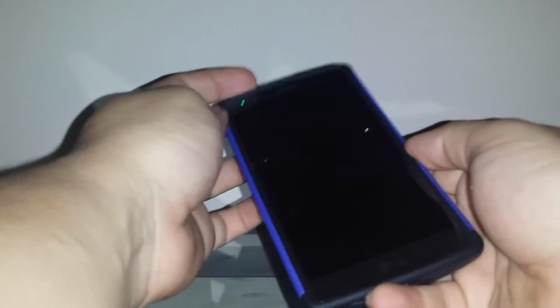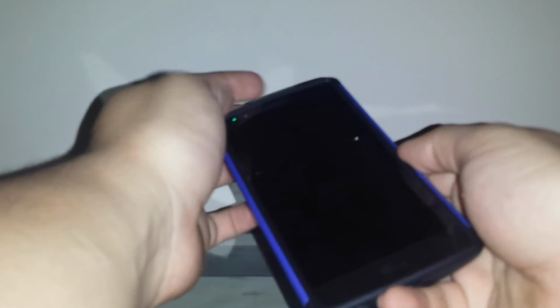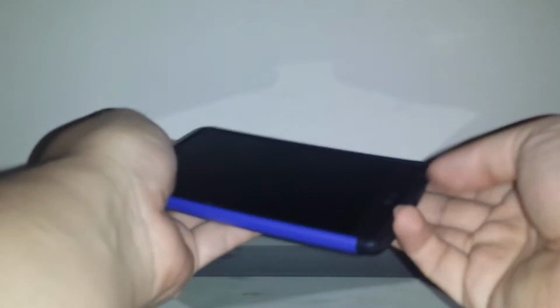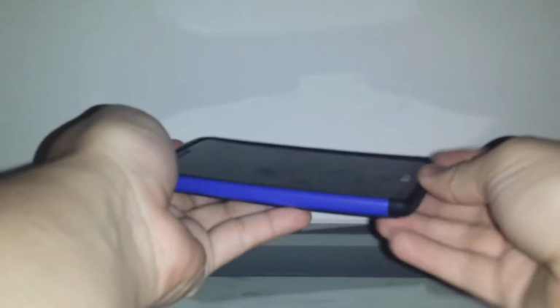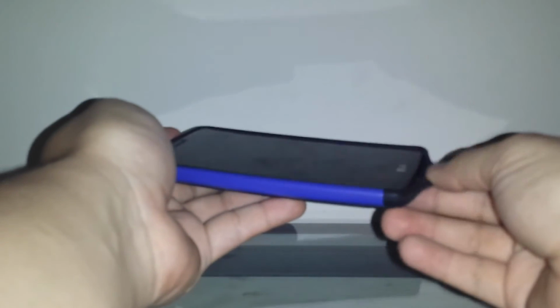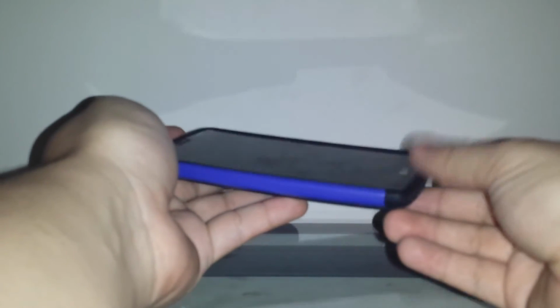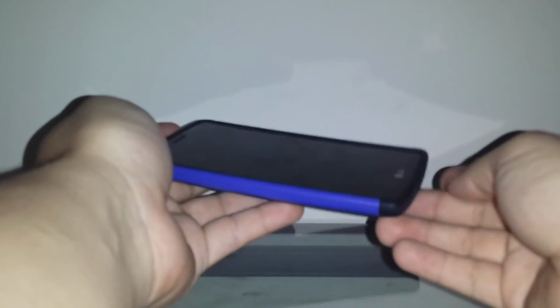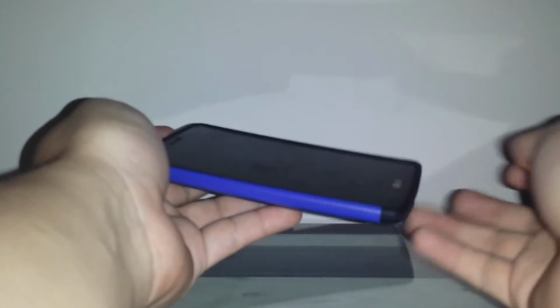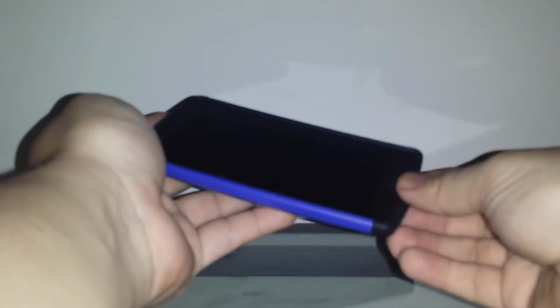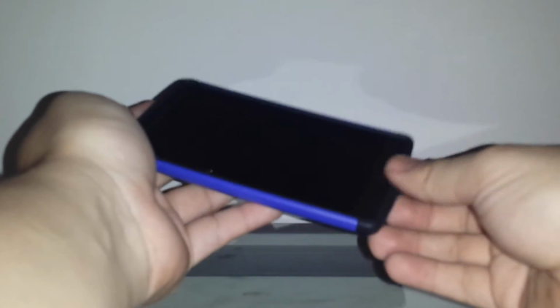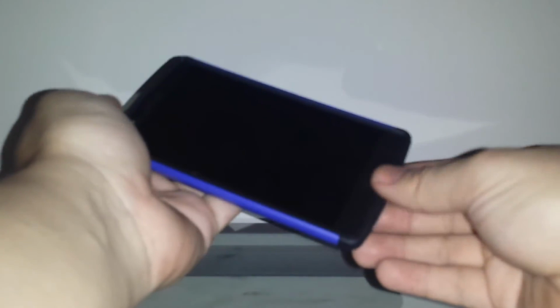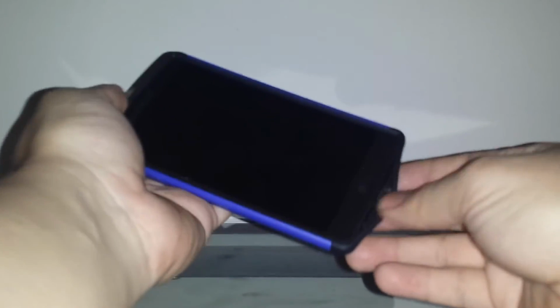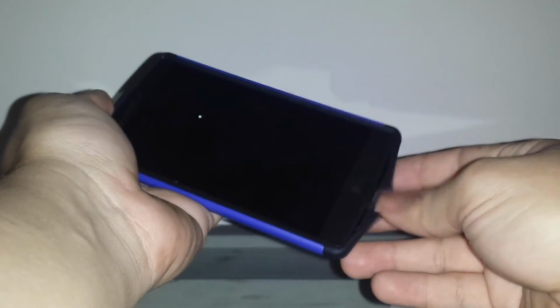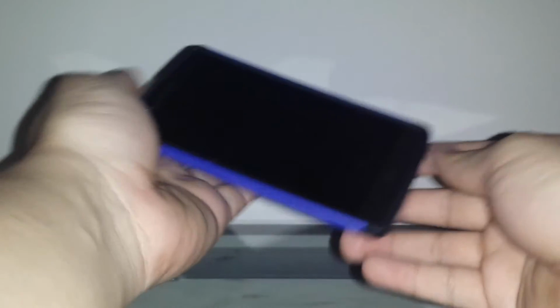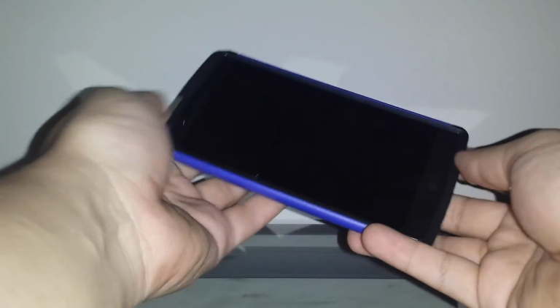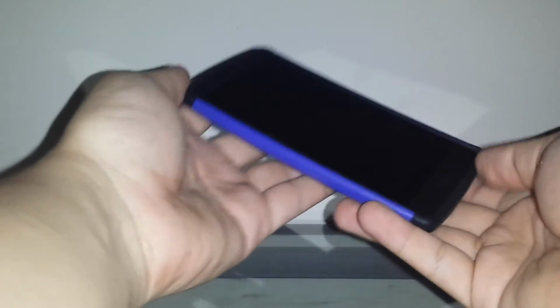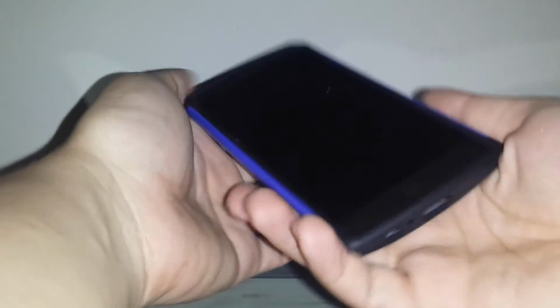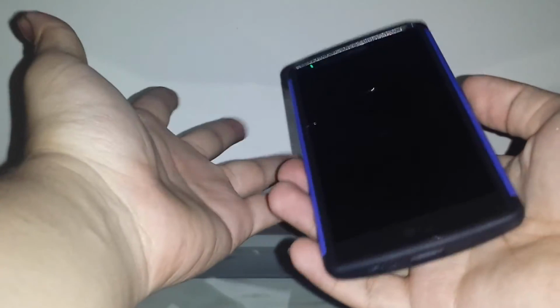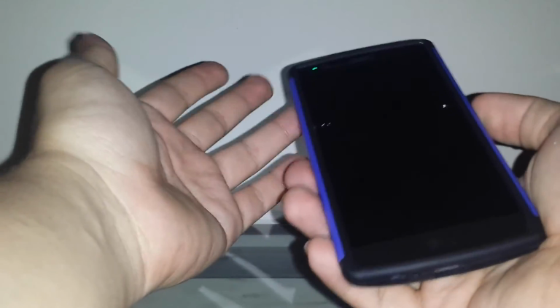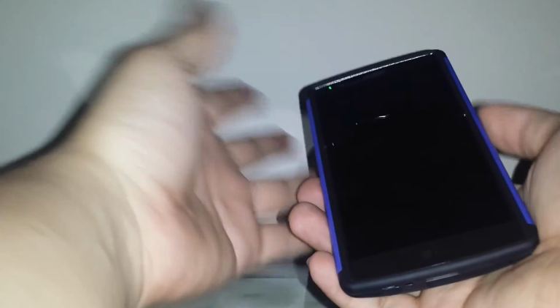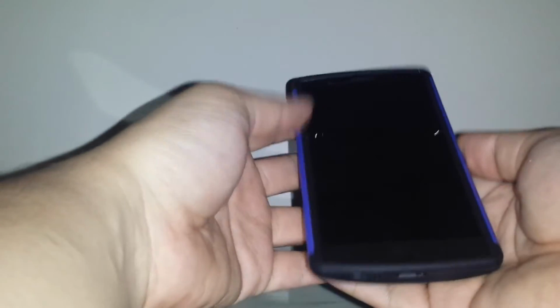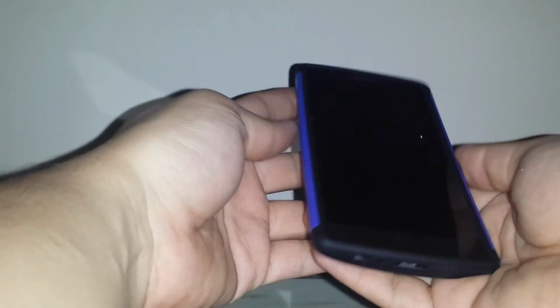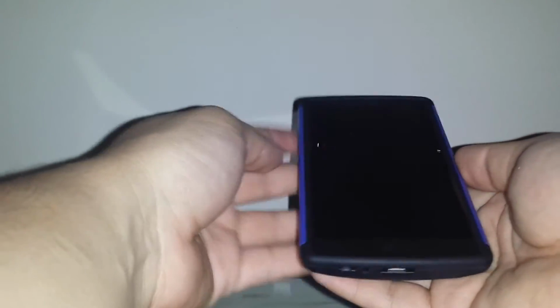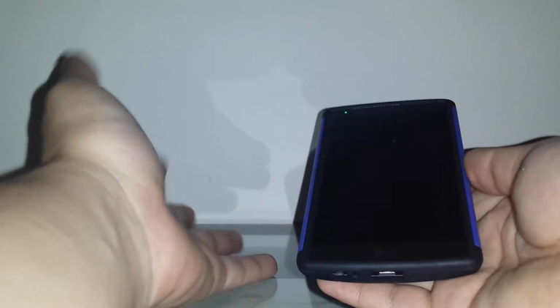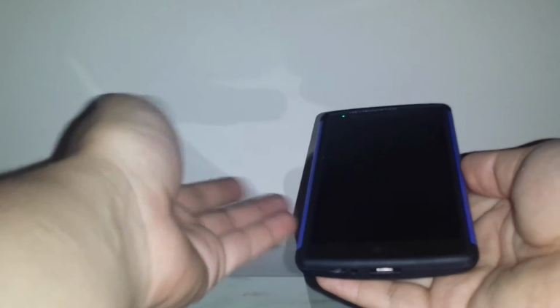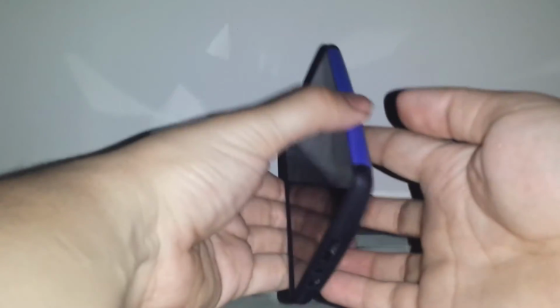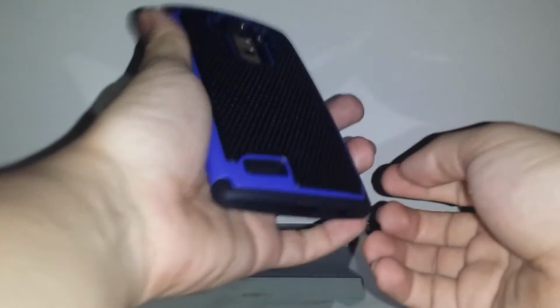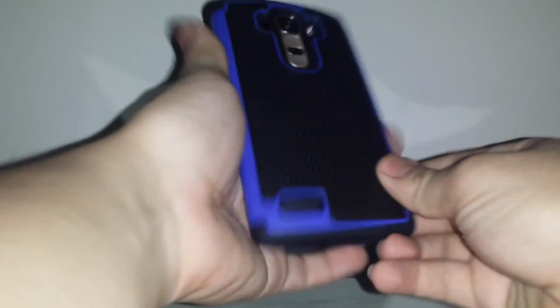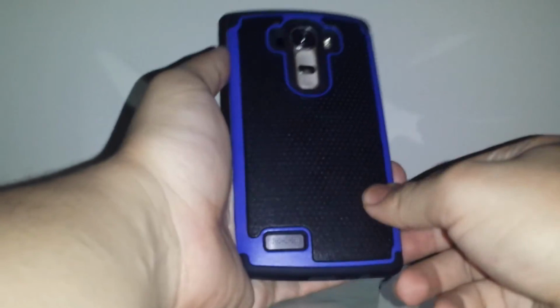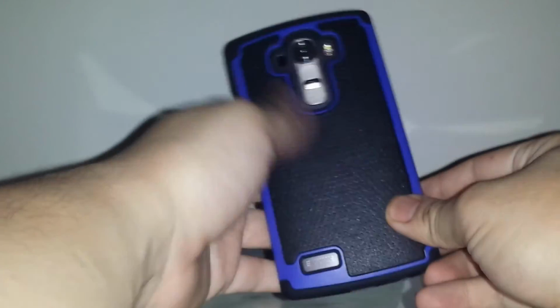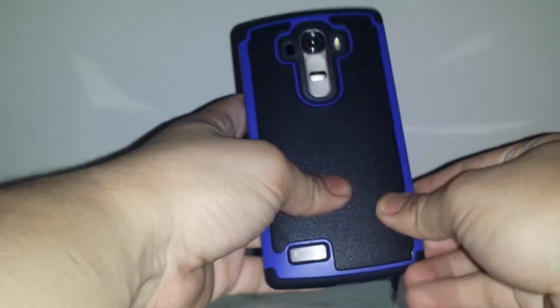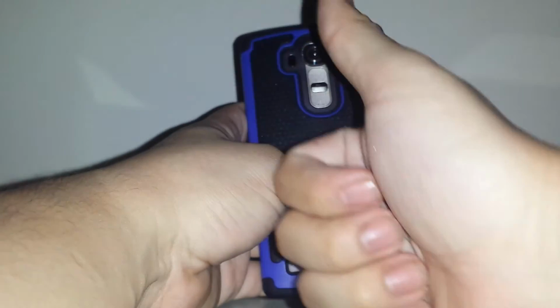Overall a really nice case for the price with just a few minor gripes. I wish the interior was a little thicker and harder material because it seems a bit flimsy, but it does the job. If you're going out and want a little extra protection instead of having the phone naked, this will do the job.